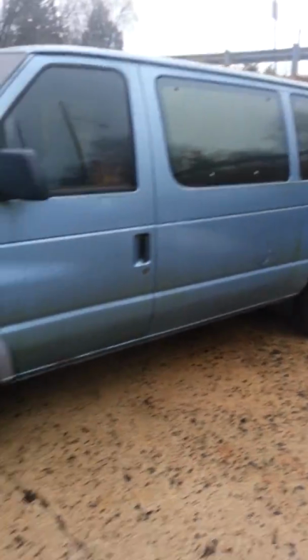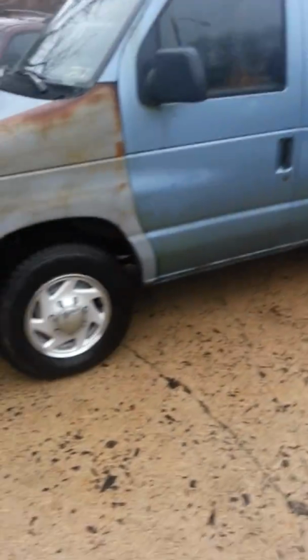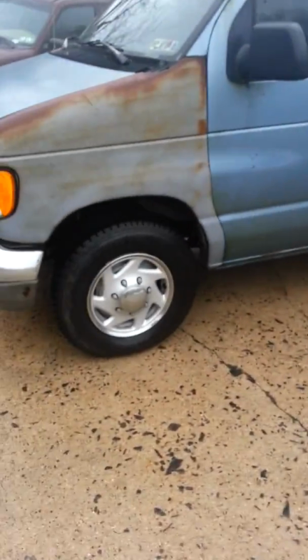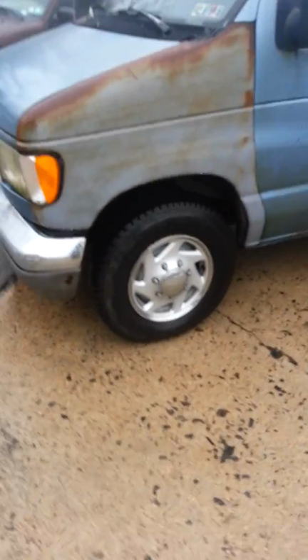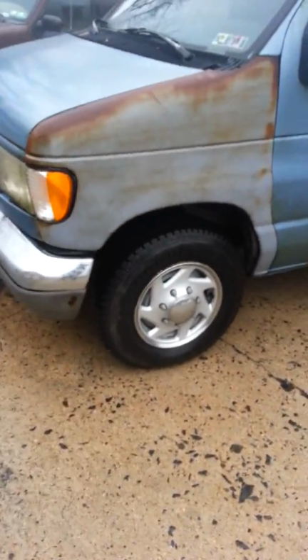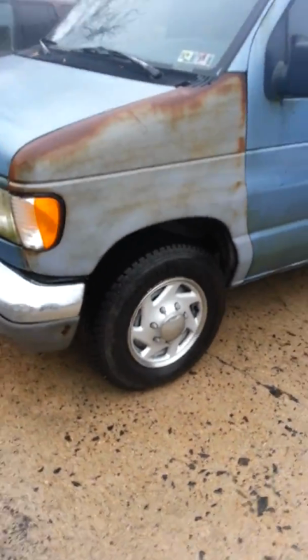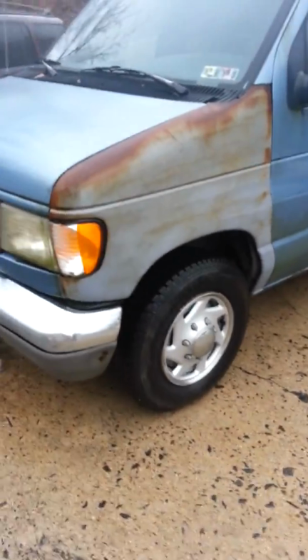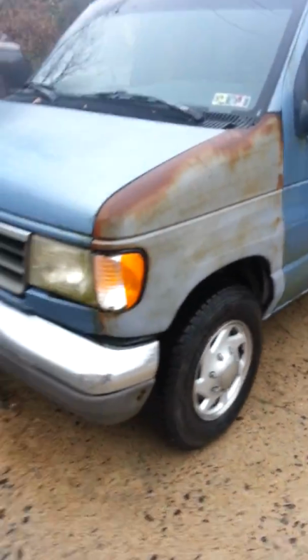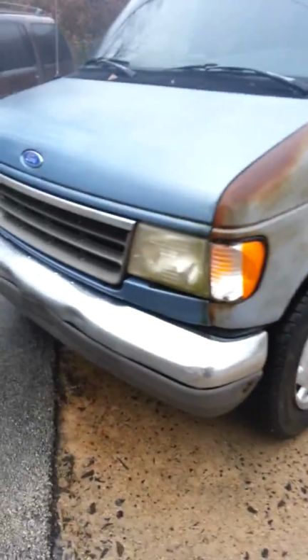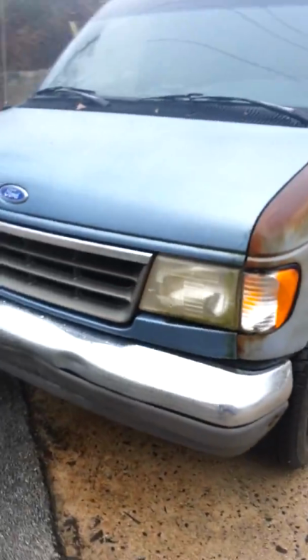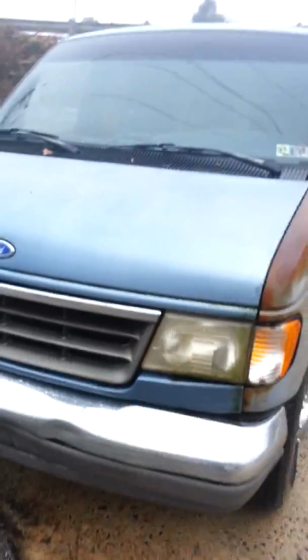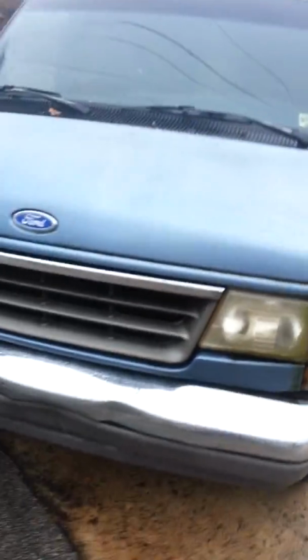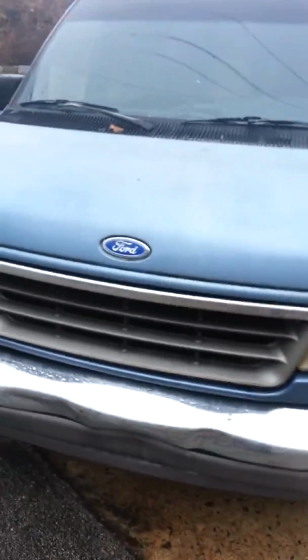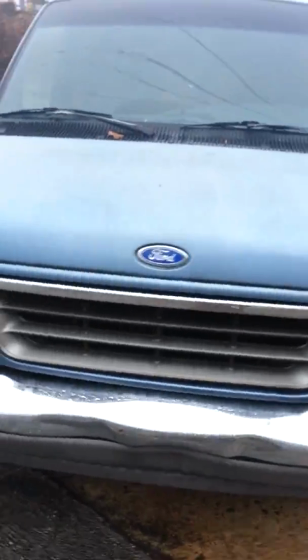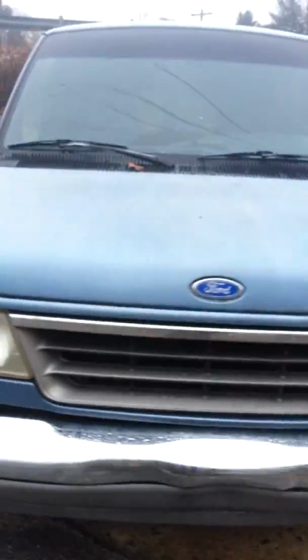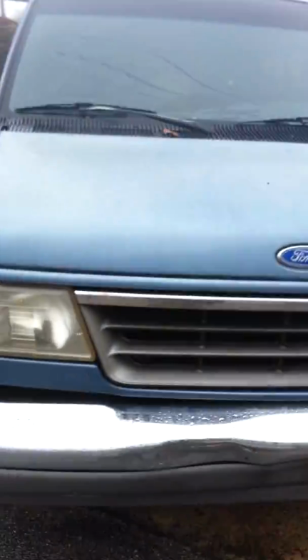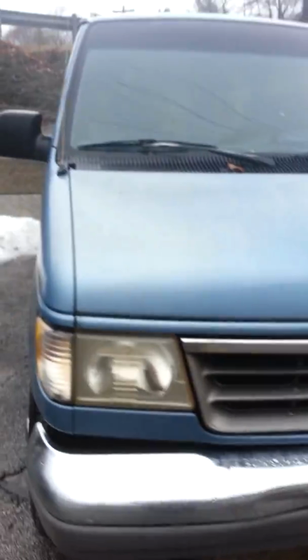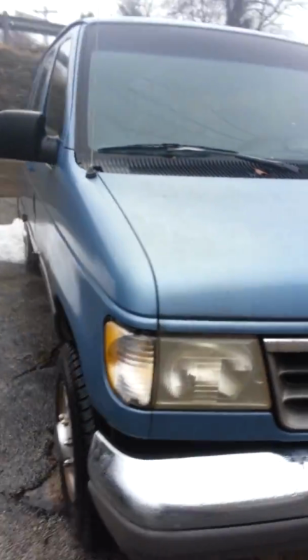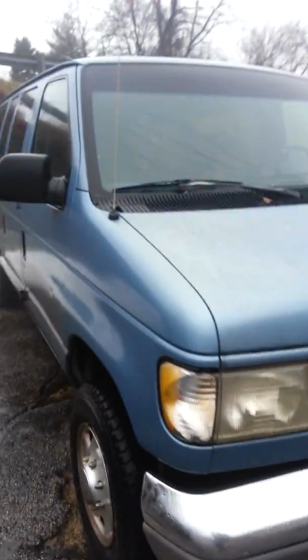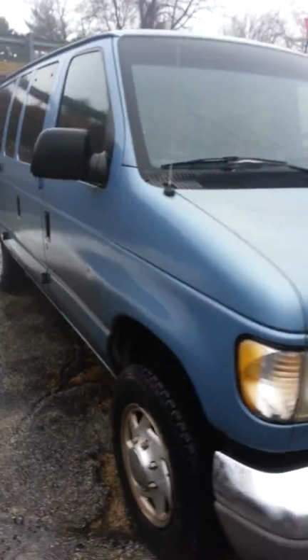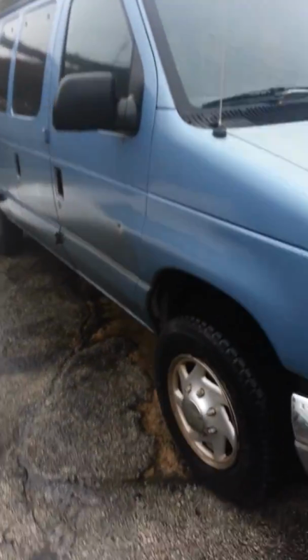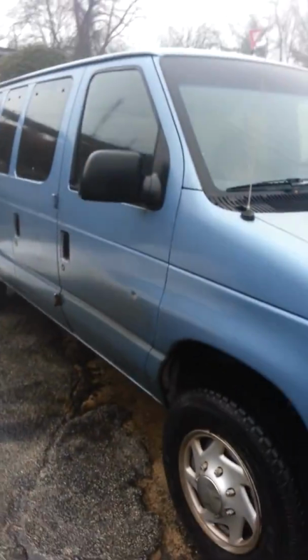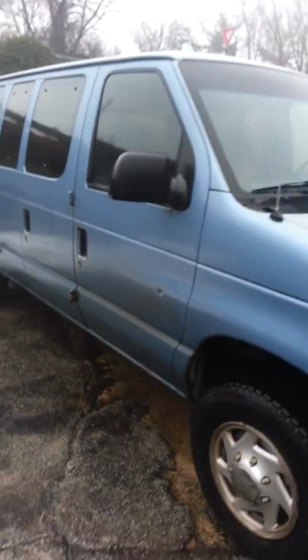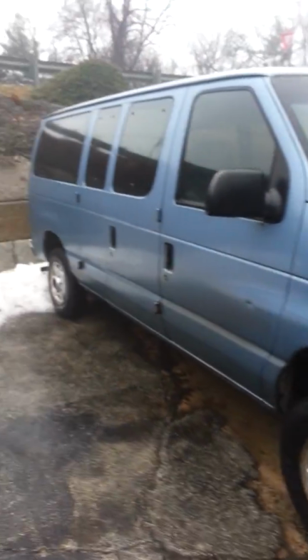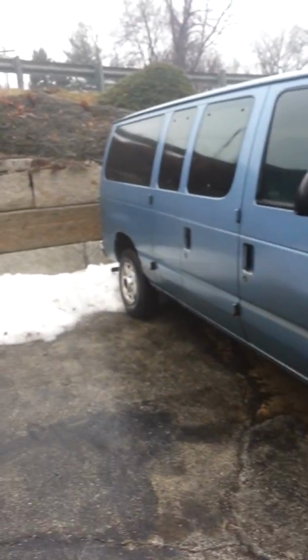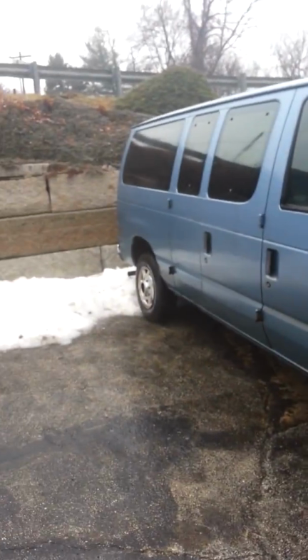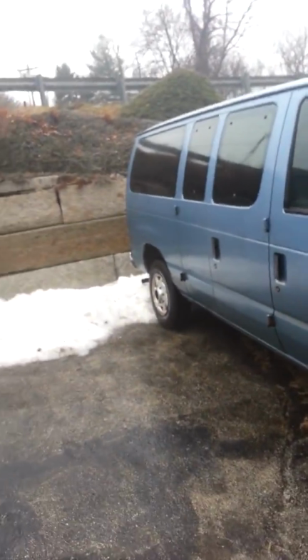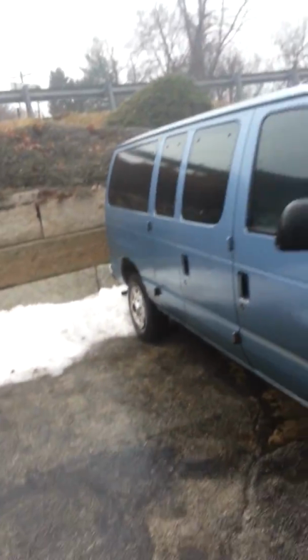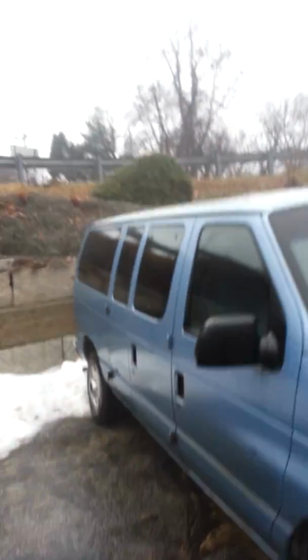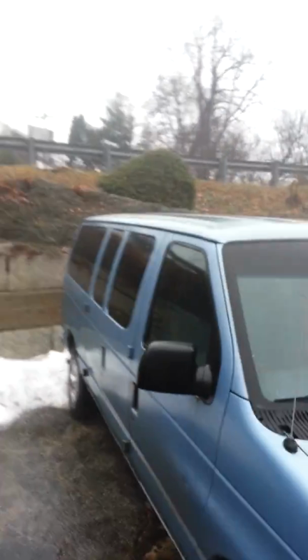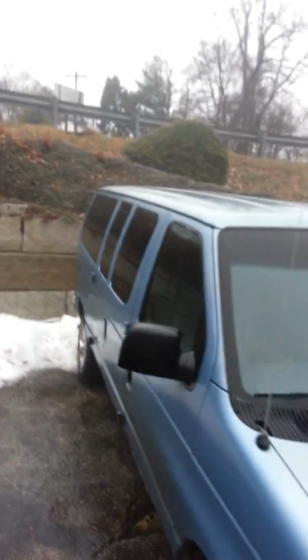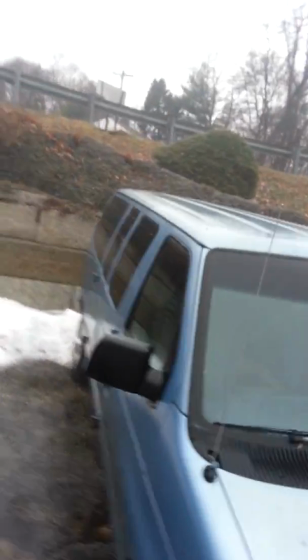That's pretty much the van. Roof's nice and clean.